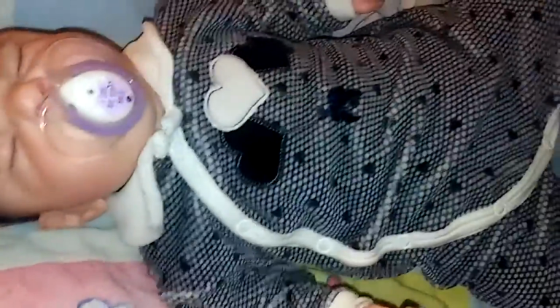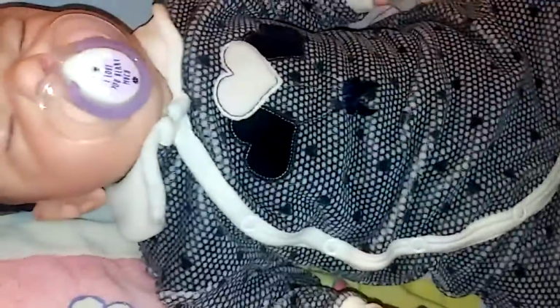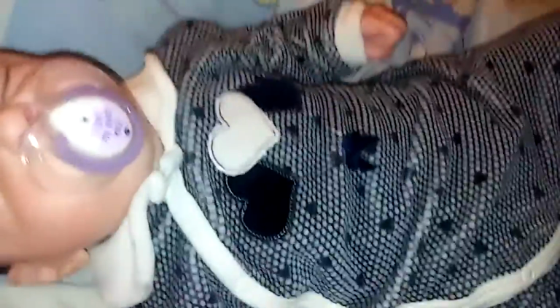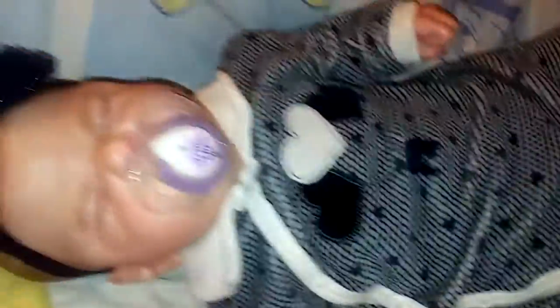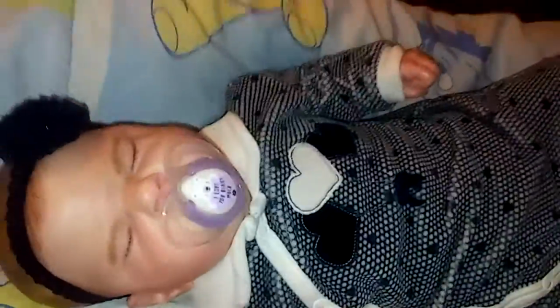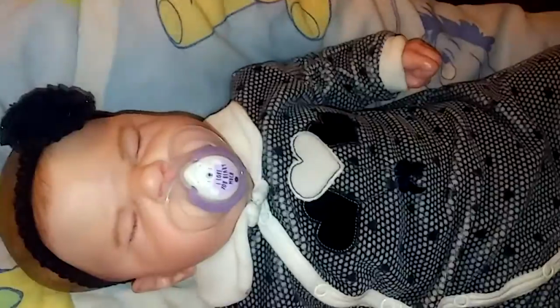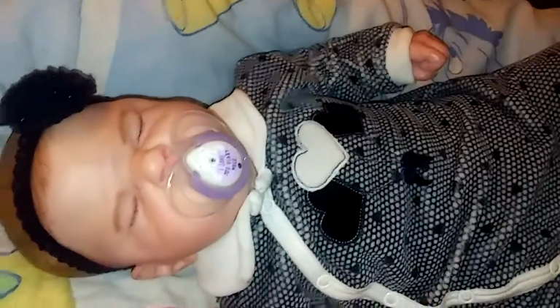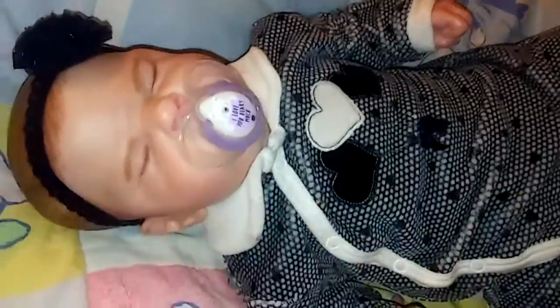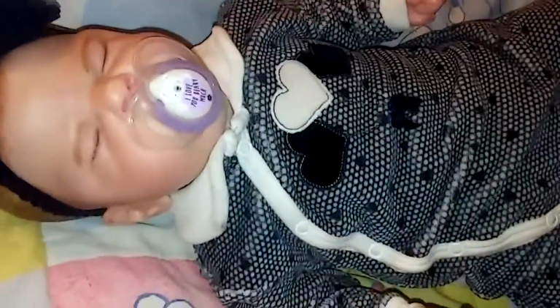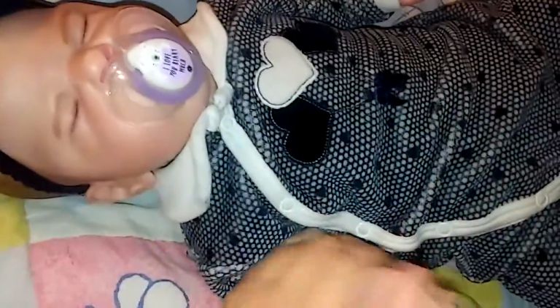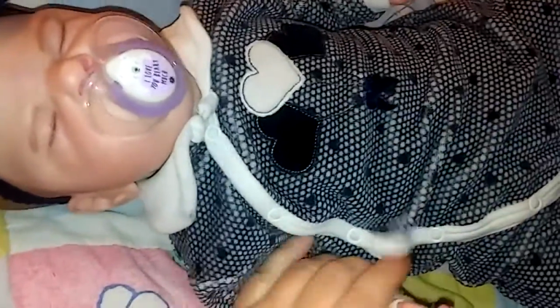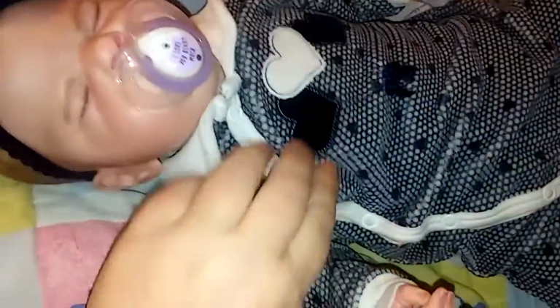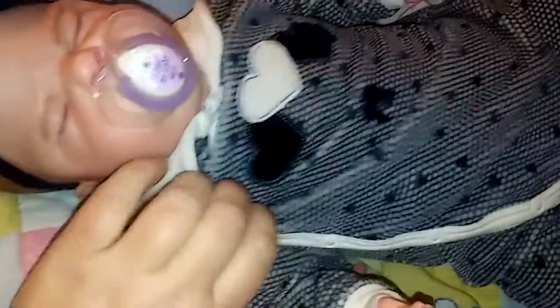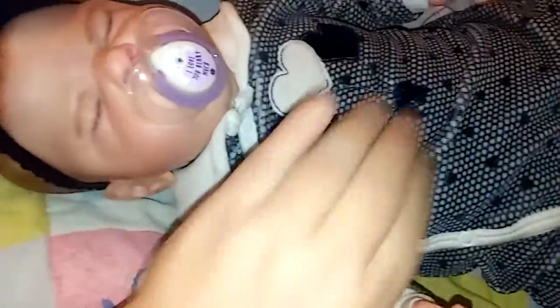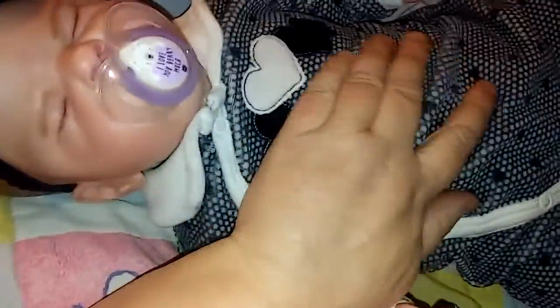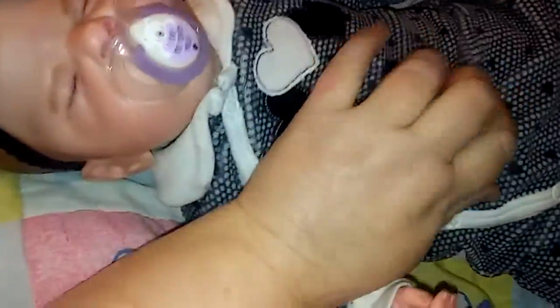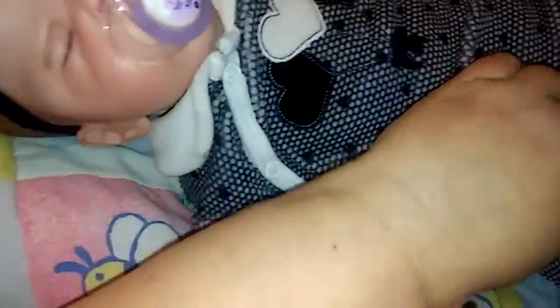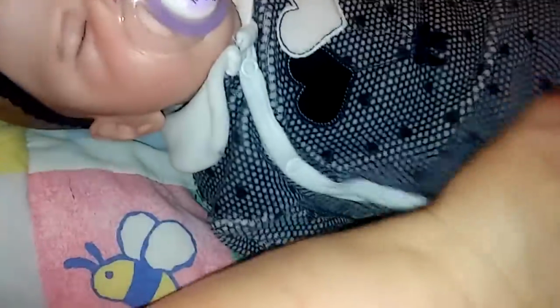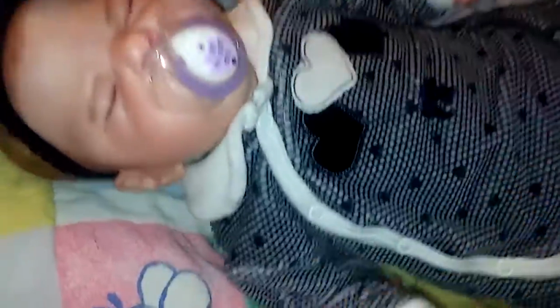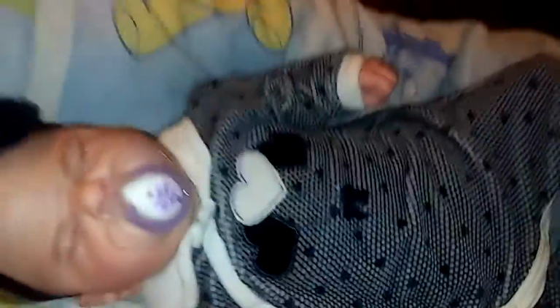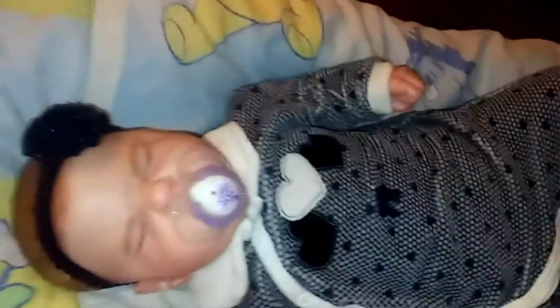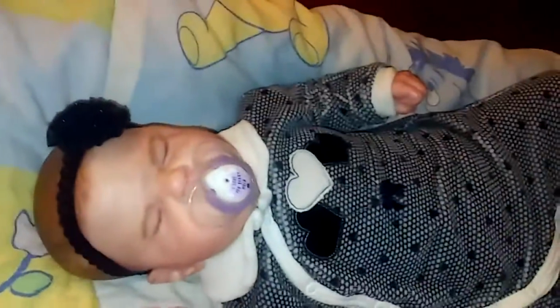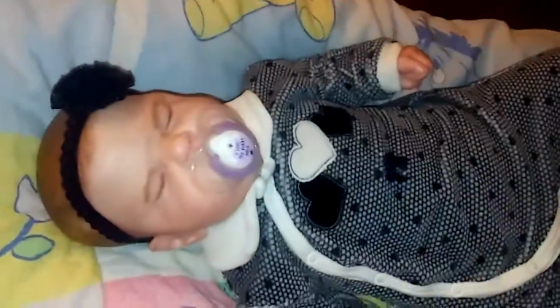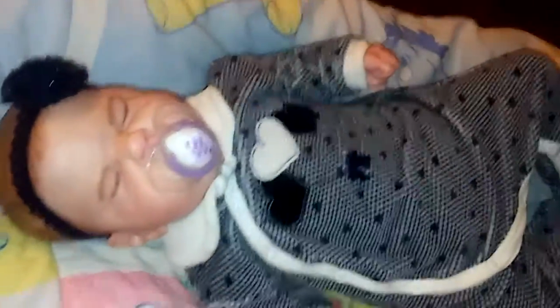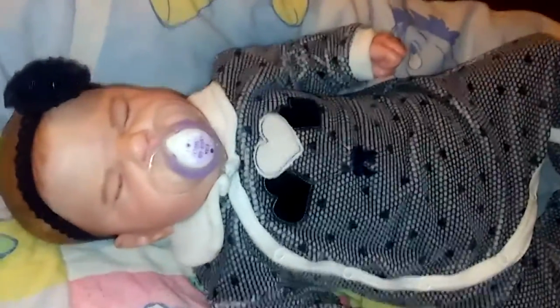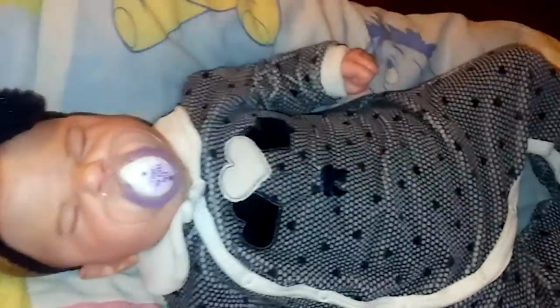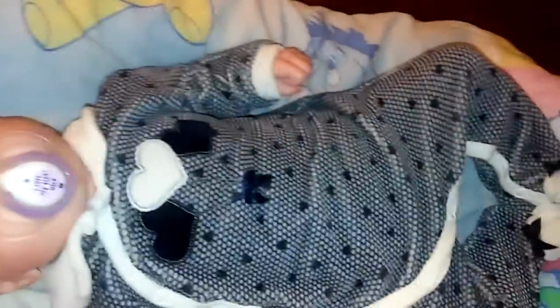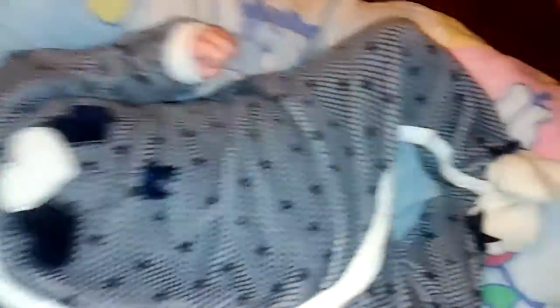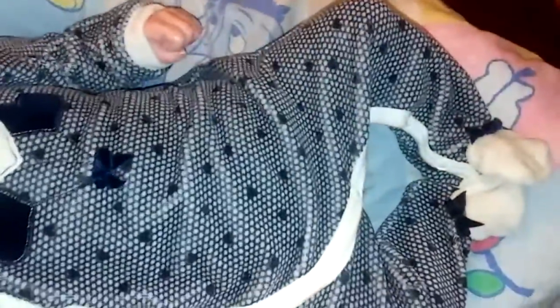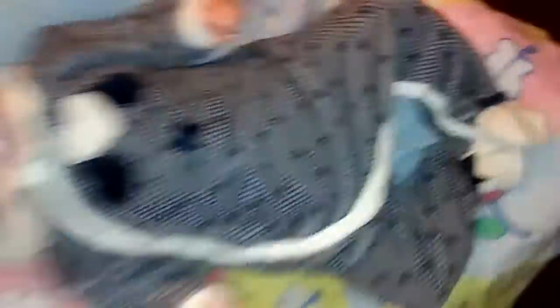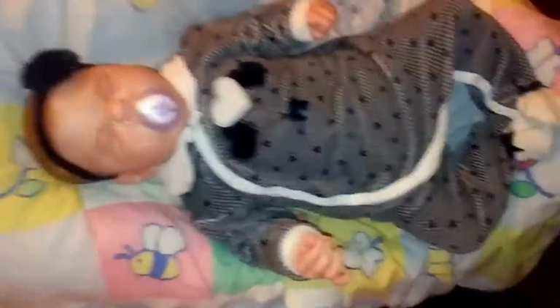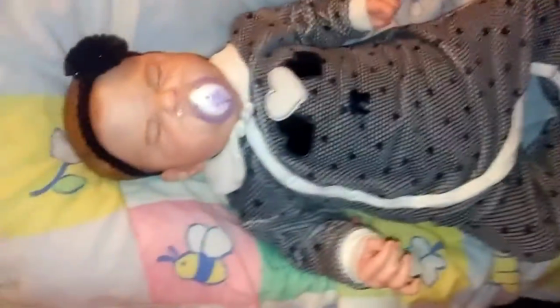Guys, here's Sailor Rose, and I'm going to change her out of this cute little sleeper into another cute little sleeper. I just love this sleeper on her. She looks really cute.